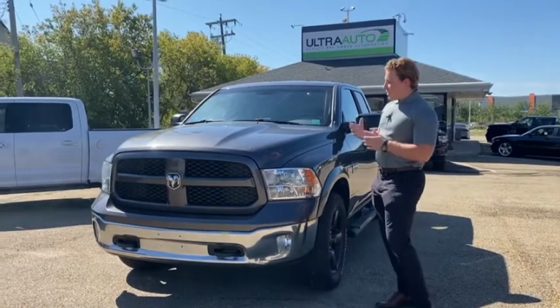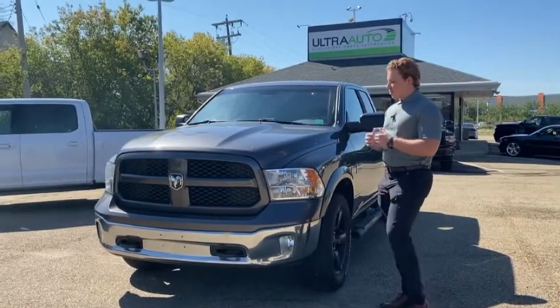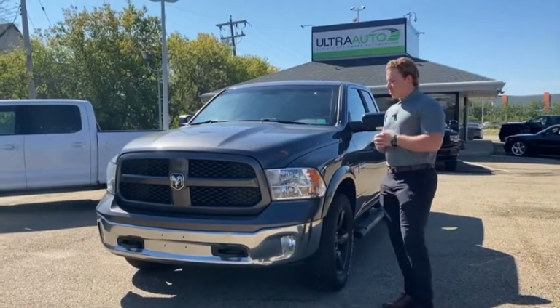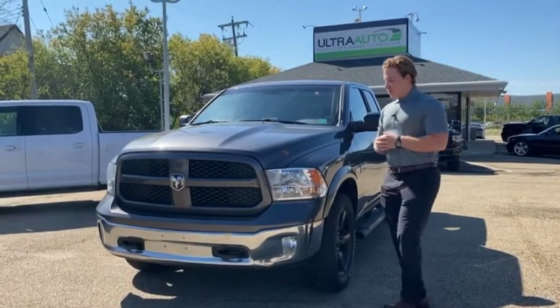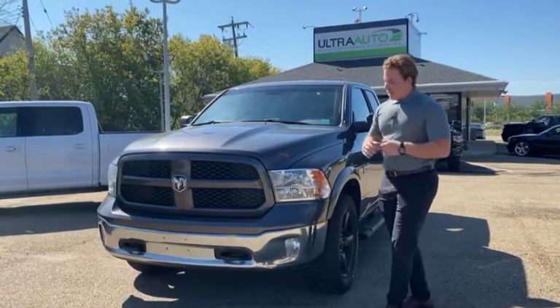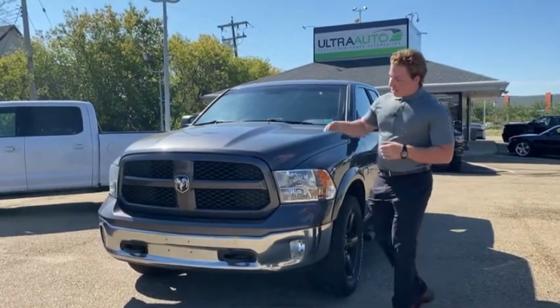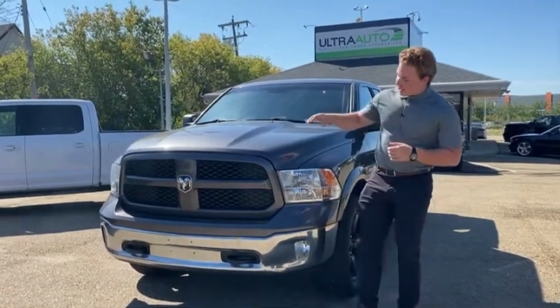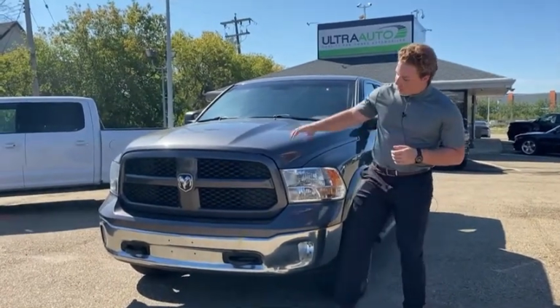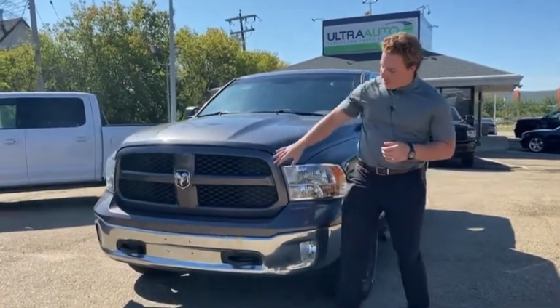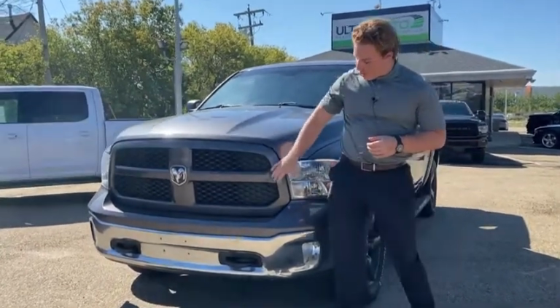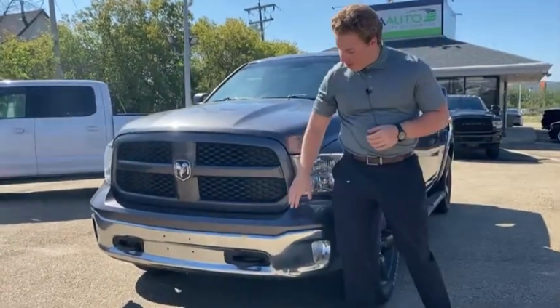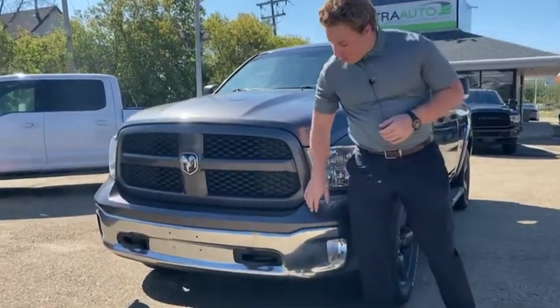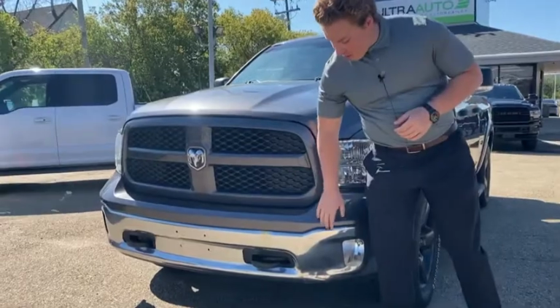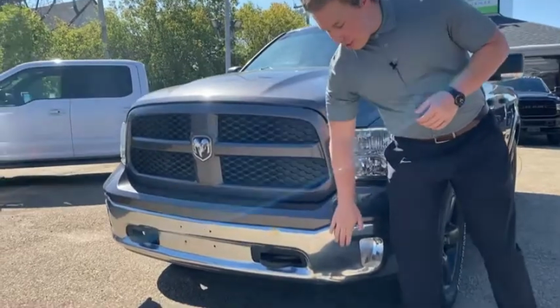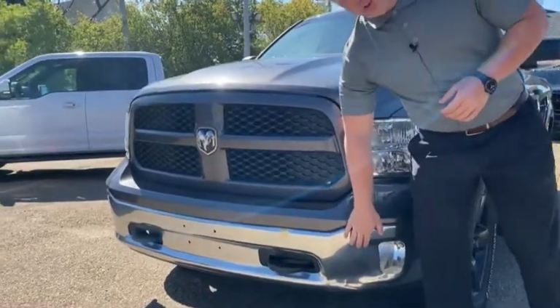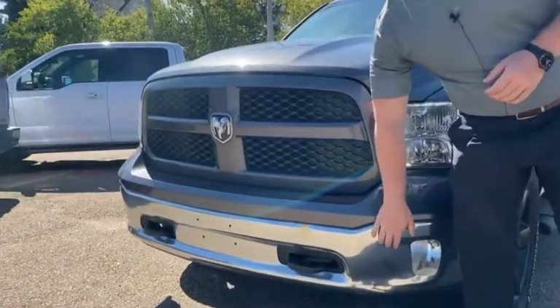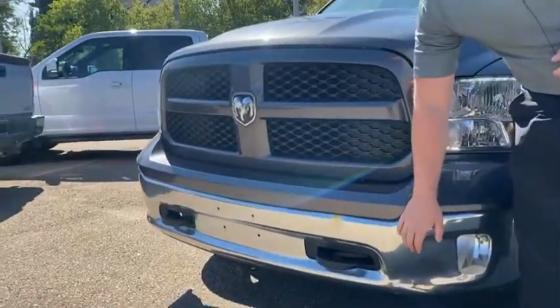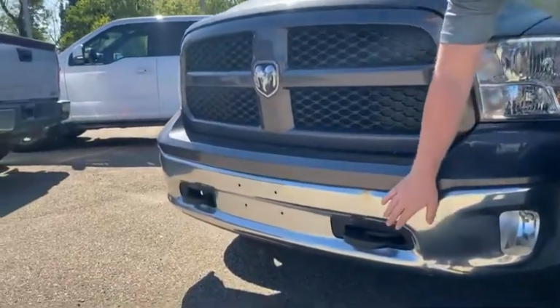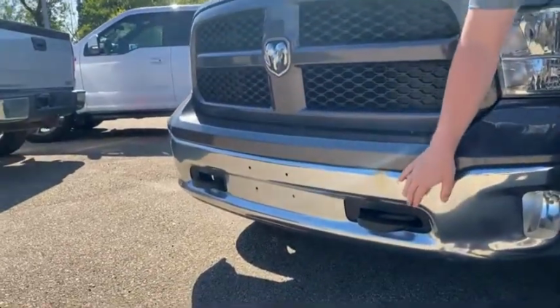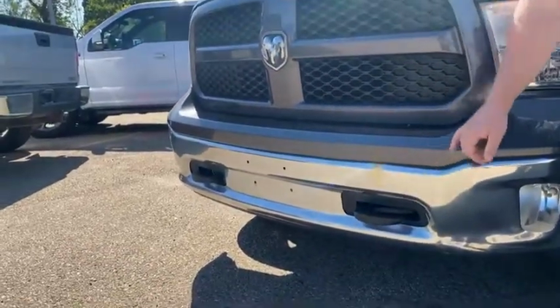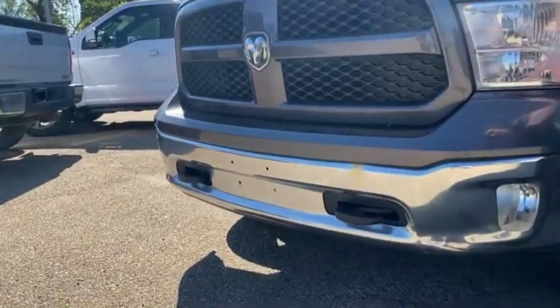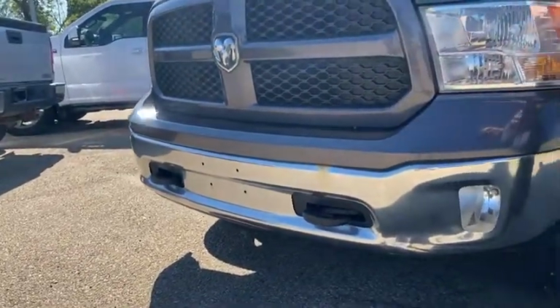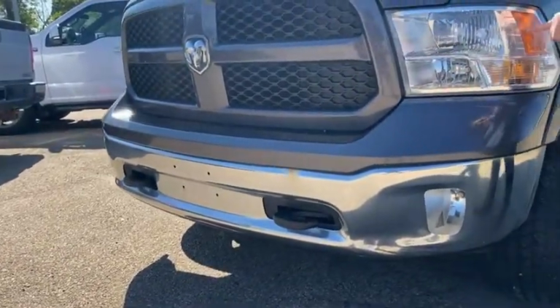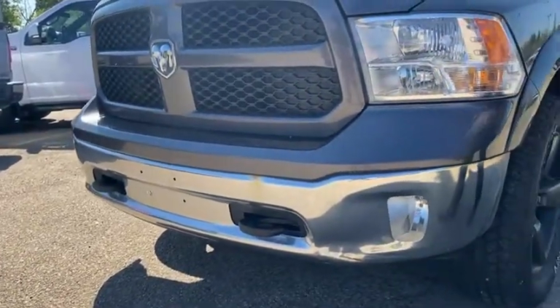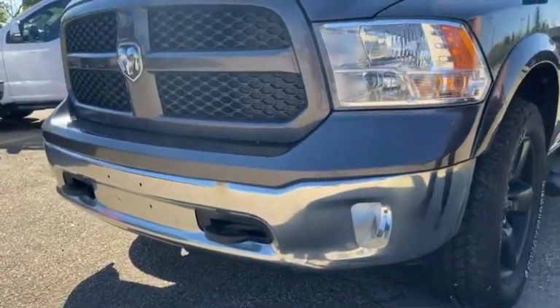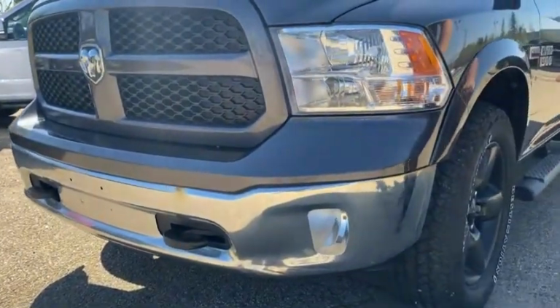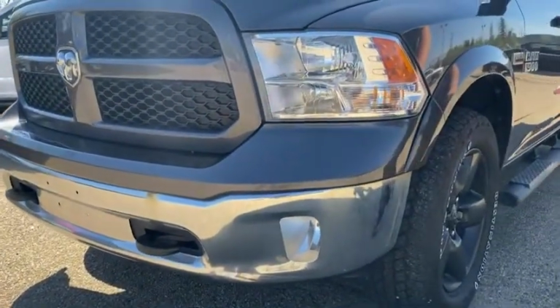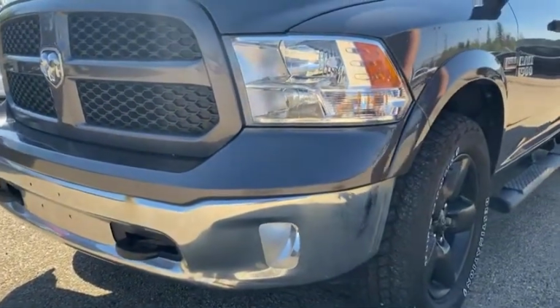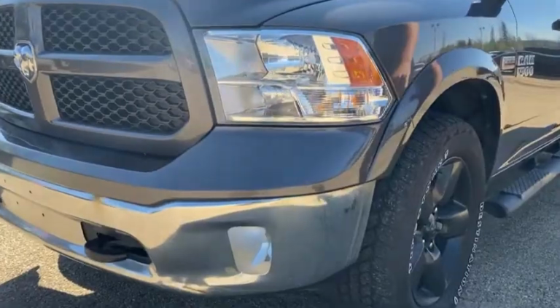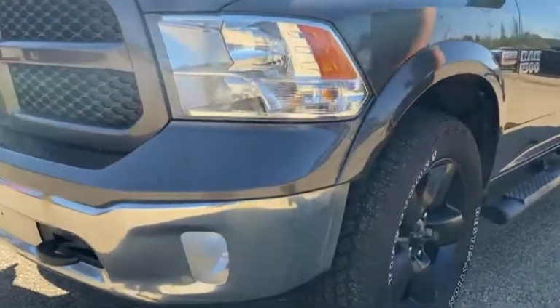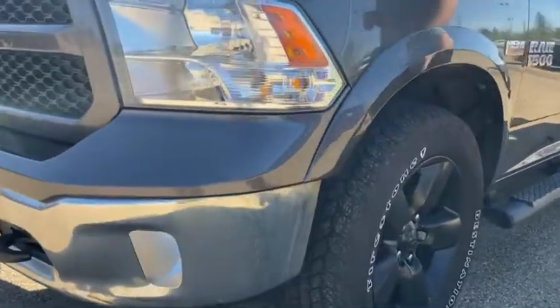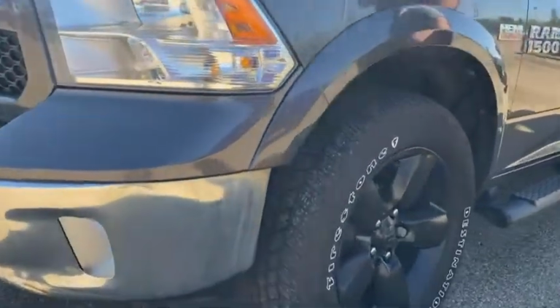This is a really sharp truck. As you can see, you've got the full paint match grille, bumpers, you've got the chrome down here with the tow hooks, you've got your LED headlights, and your blacked out 20 inch sport wheels.